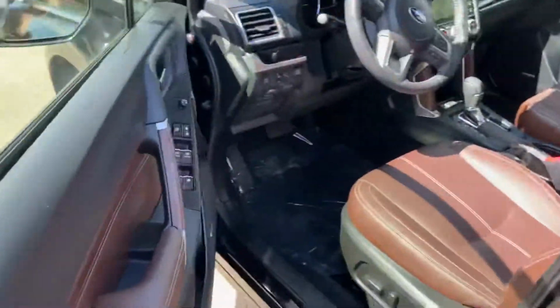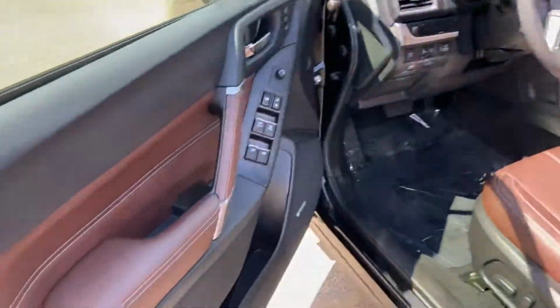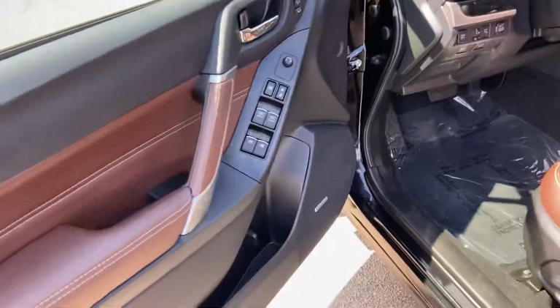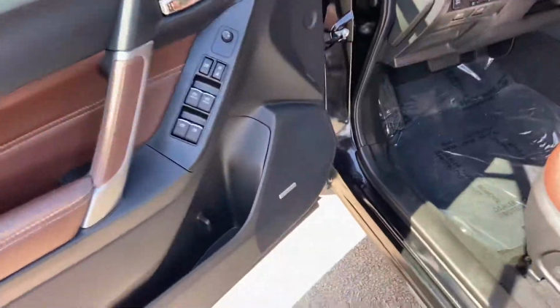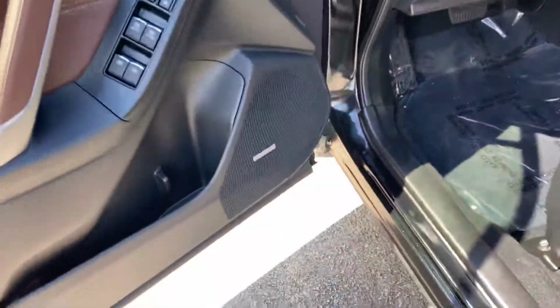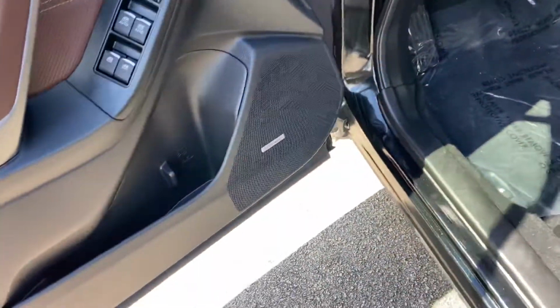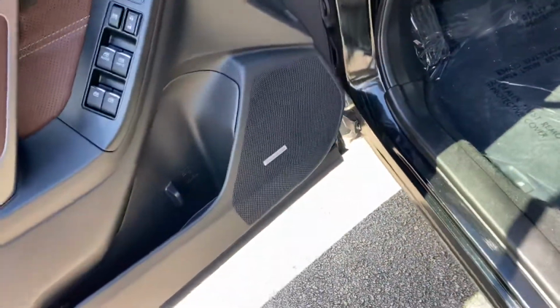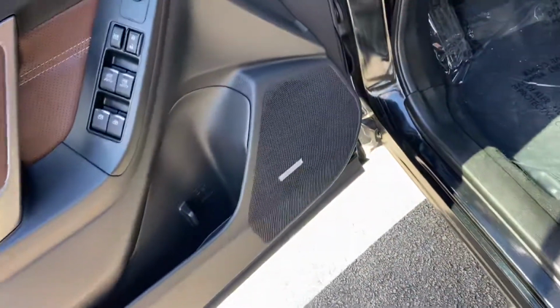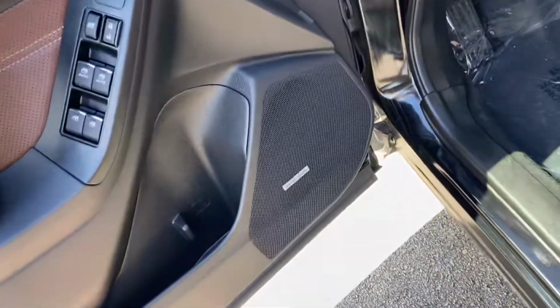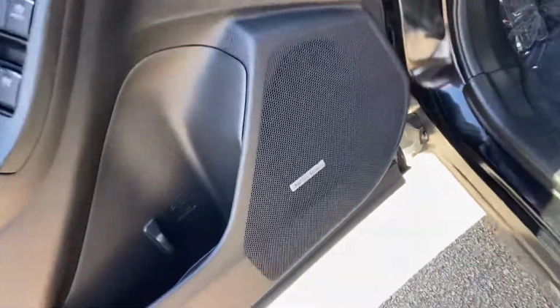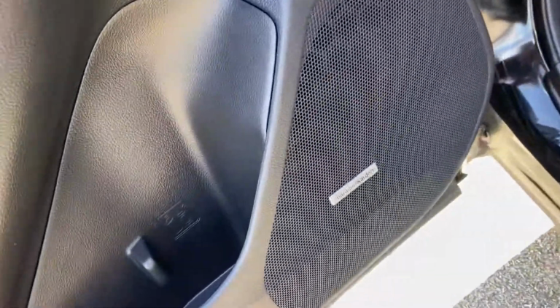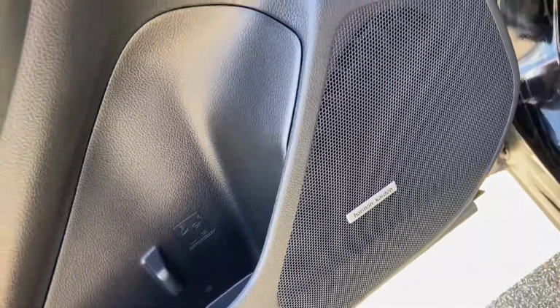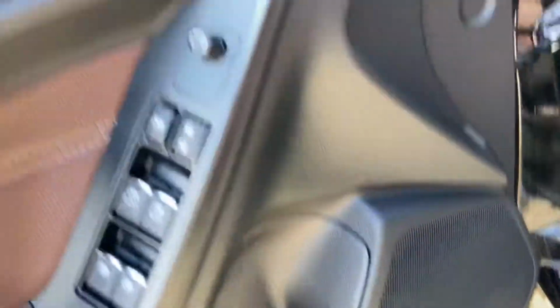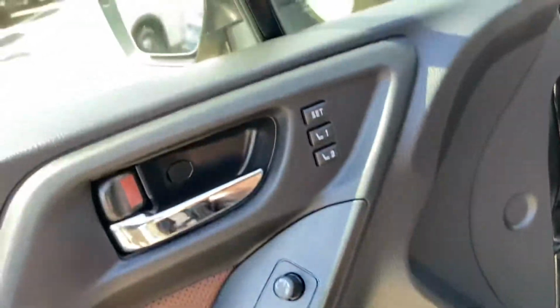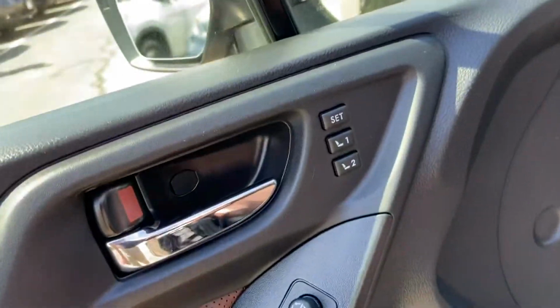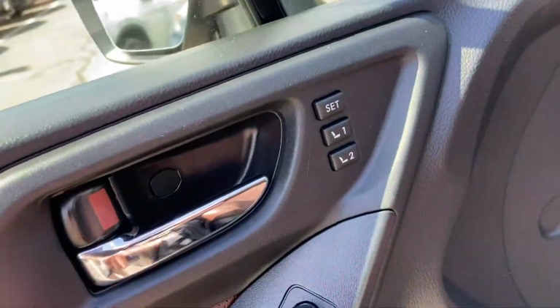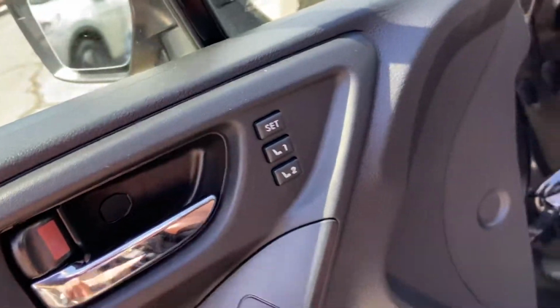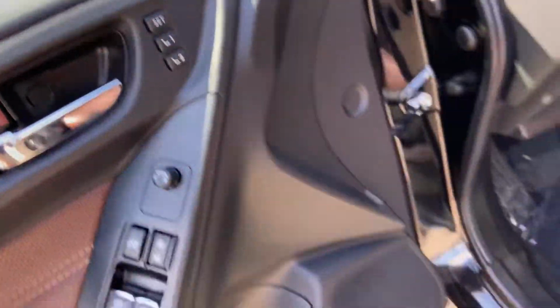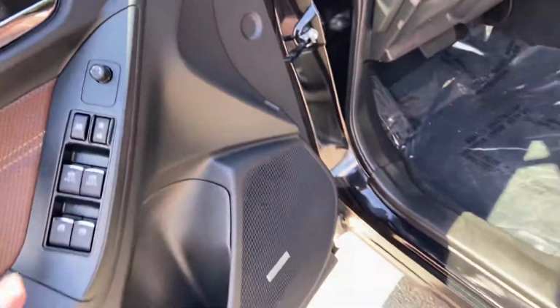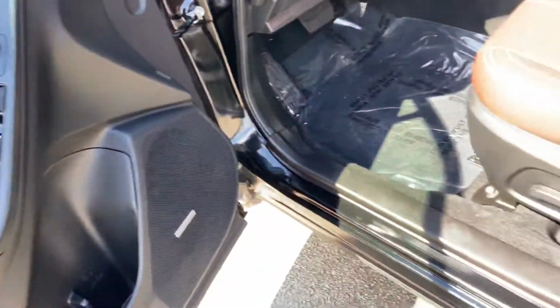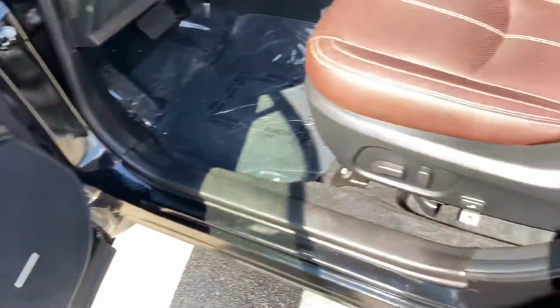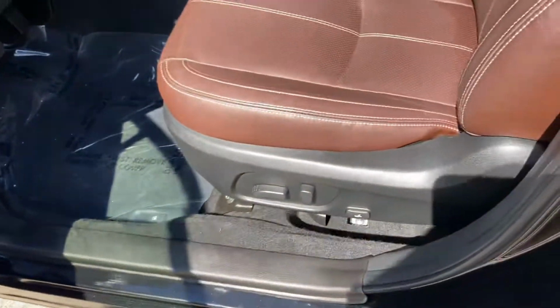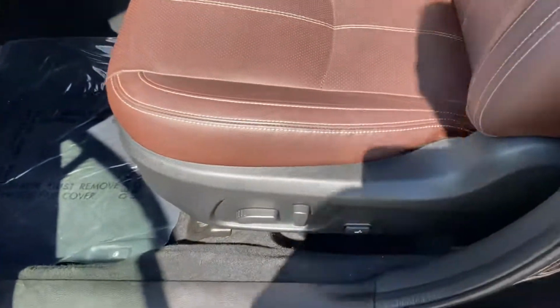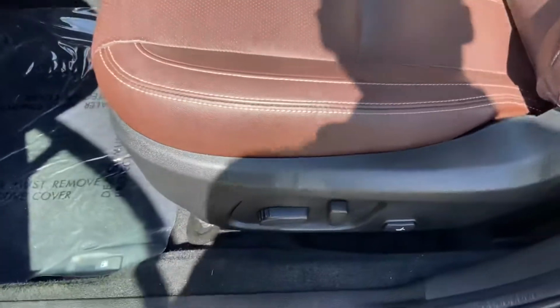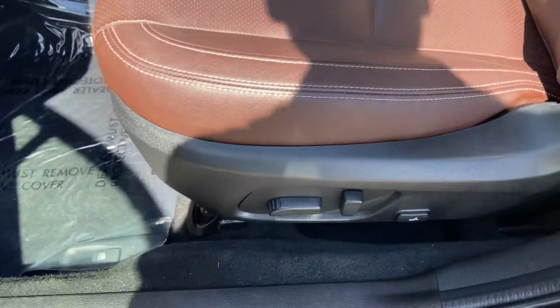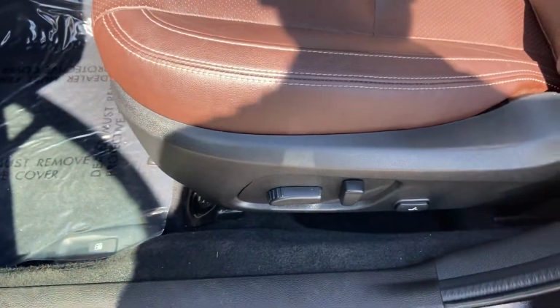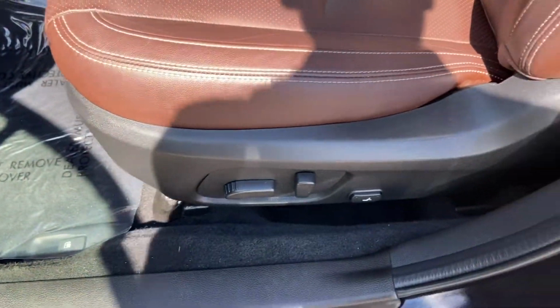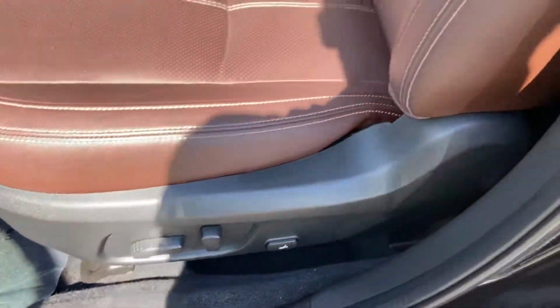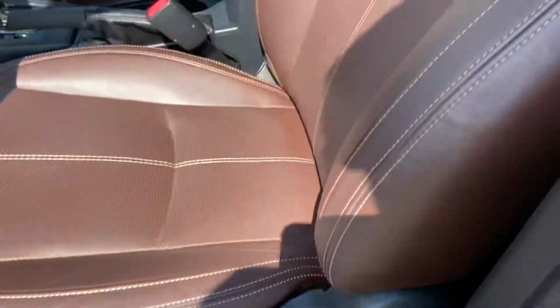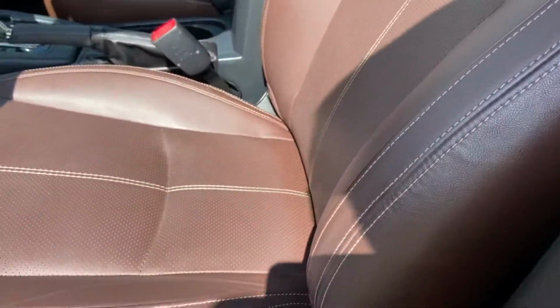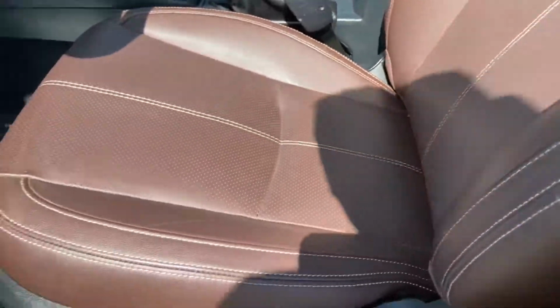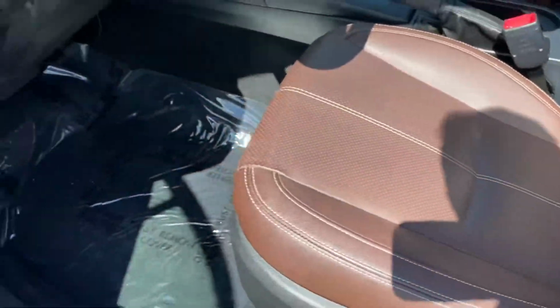Jumping into it, you're going to get the power locks, power windows, the nice premium audio system there with the memory seating here on the driver door side. This will be an 8-way power adjustable driver seat here with the nice brown leather.